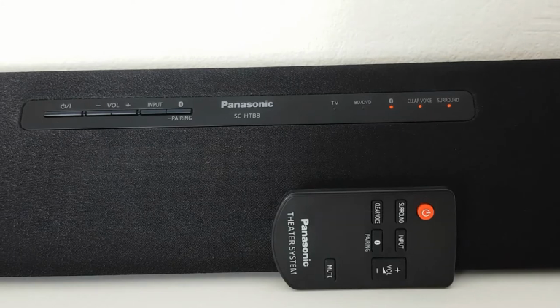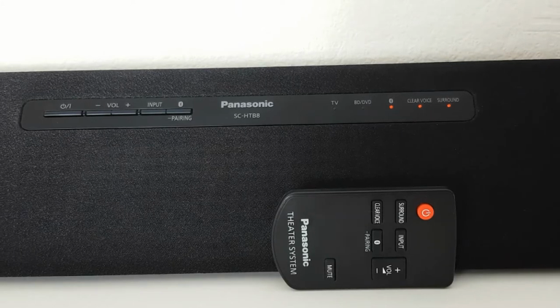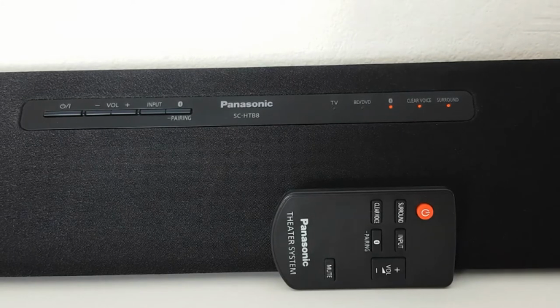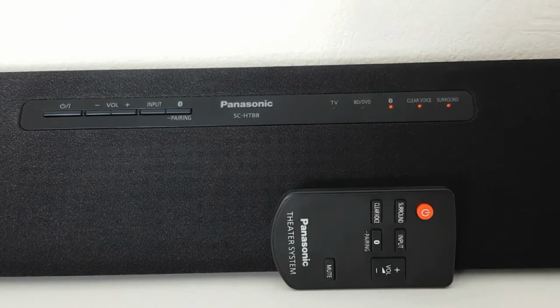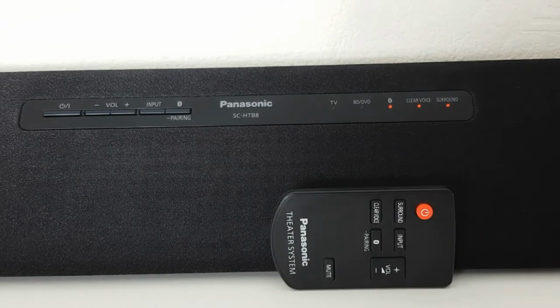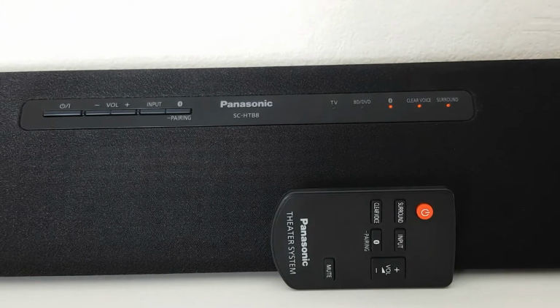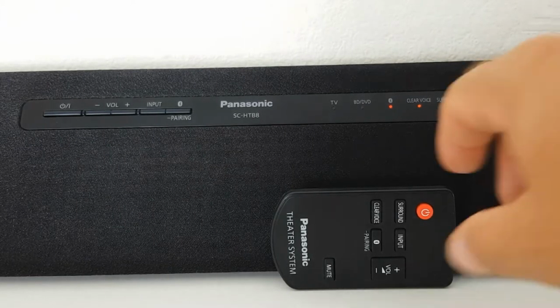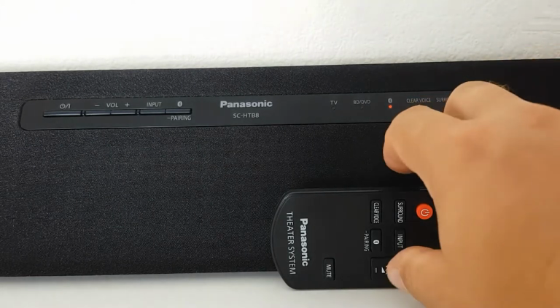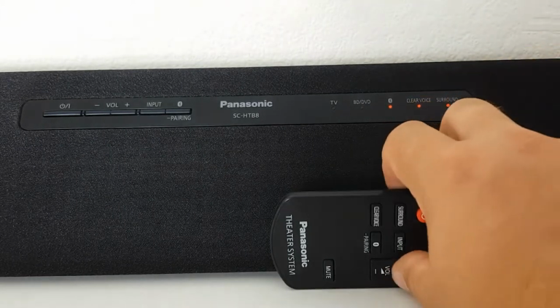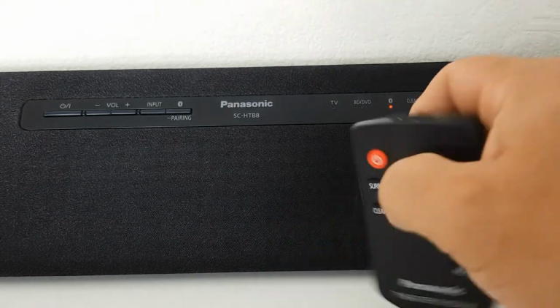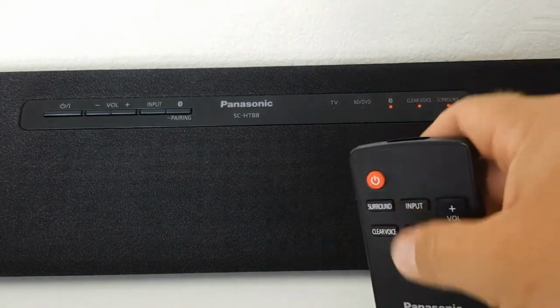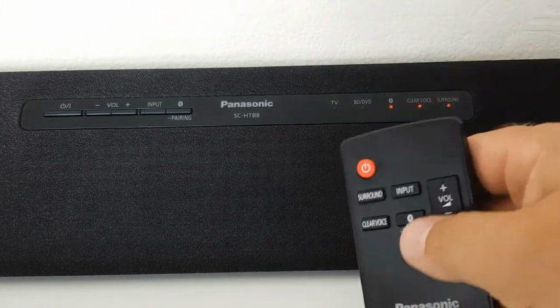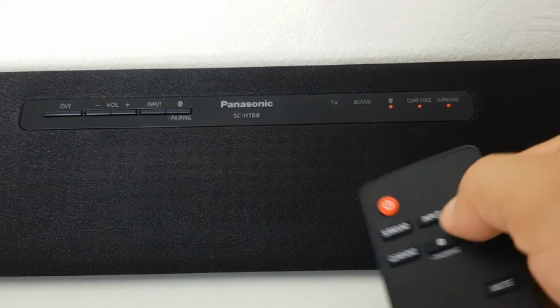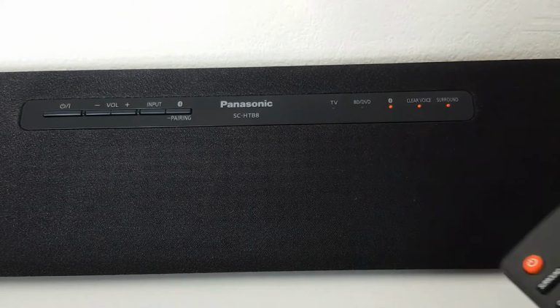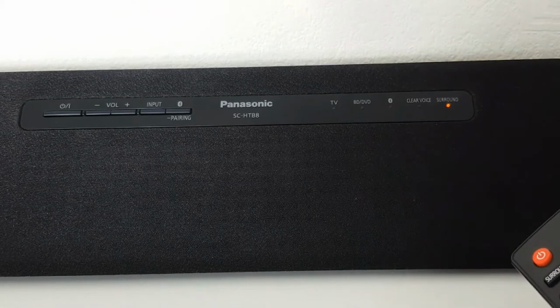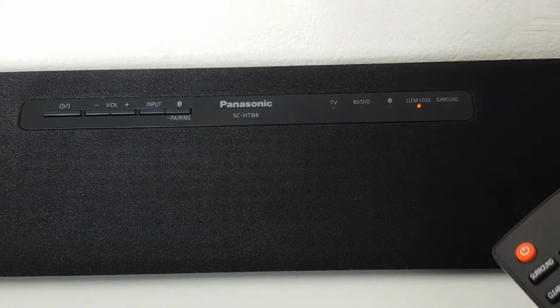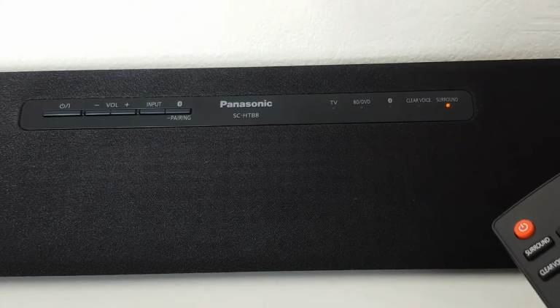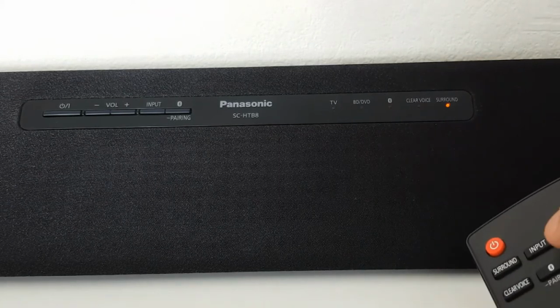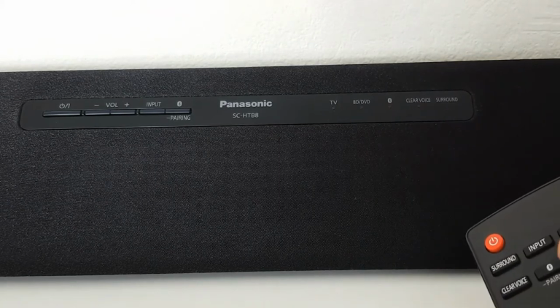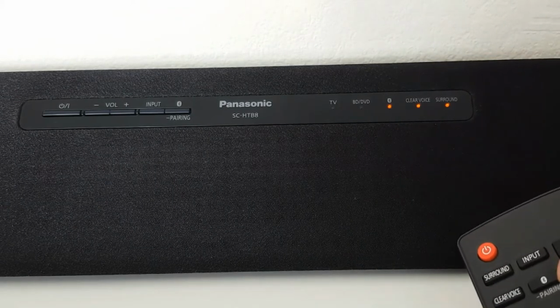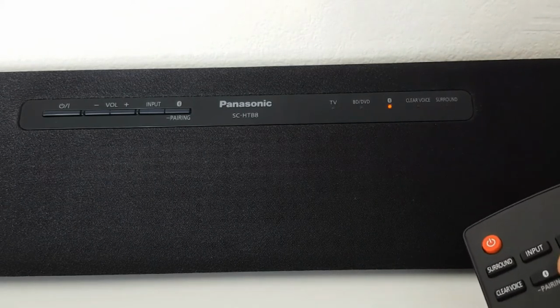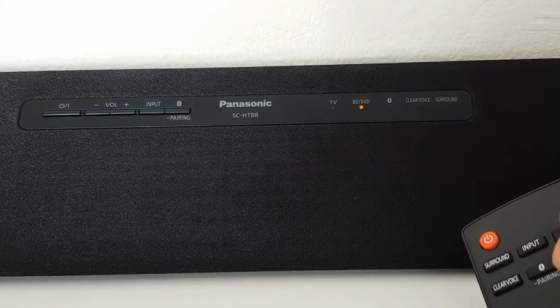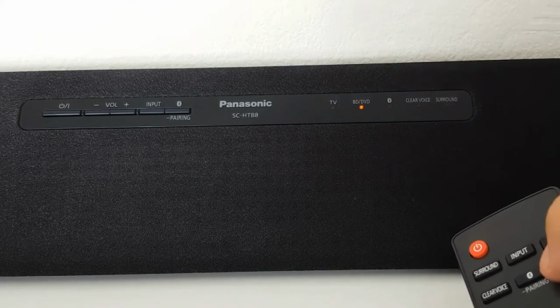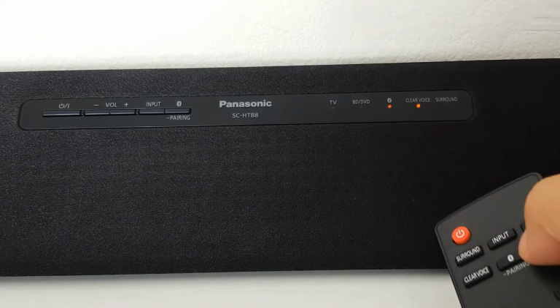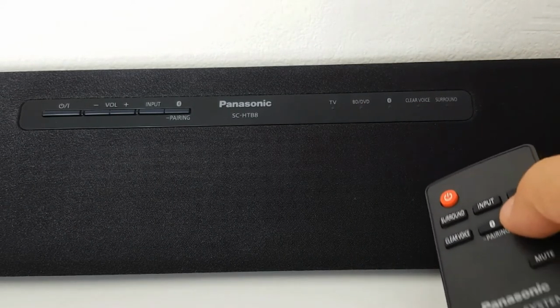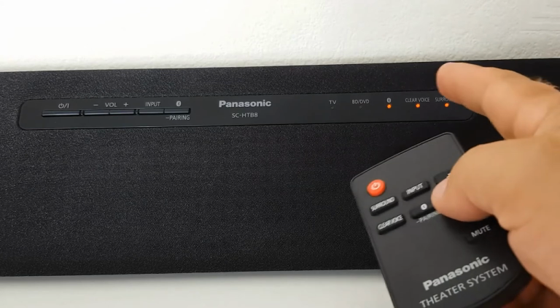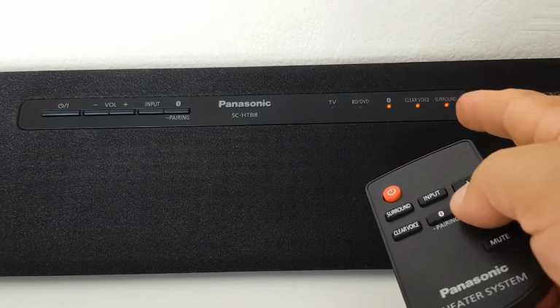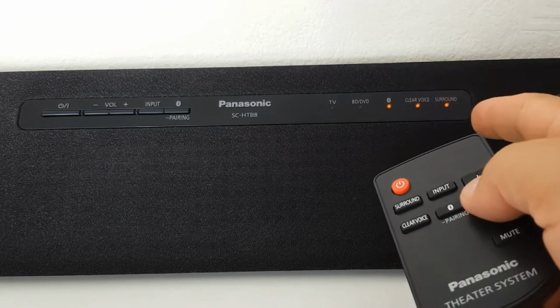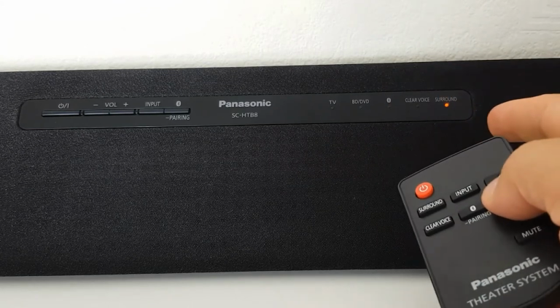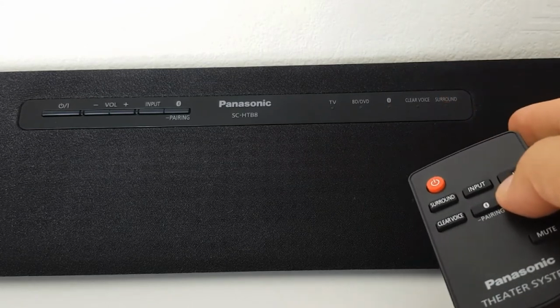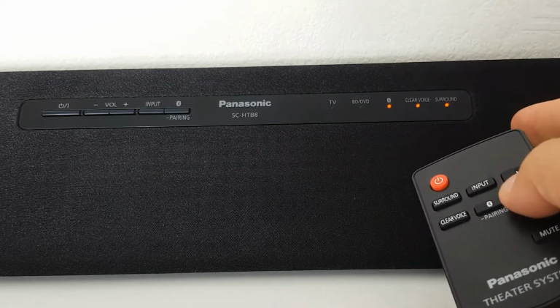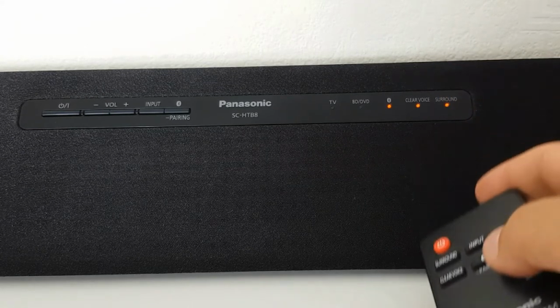This soundbar doesn't have a screen, so for example if you put the volume up, you can't see the value — you just see the light flashing. So you can tell the volume is going up.